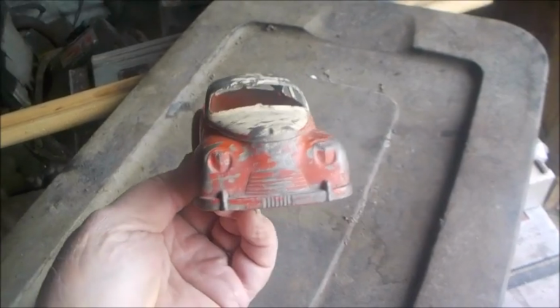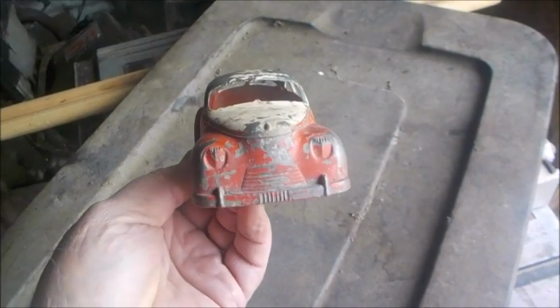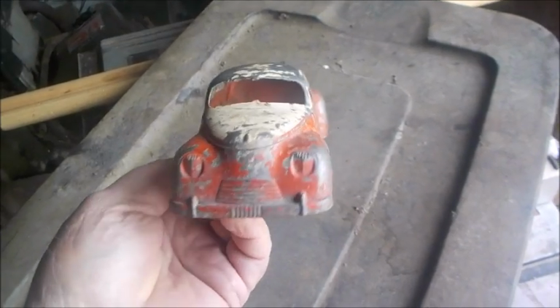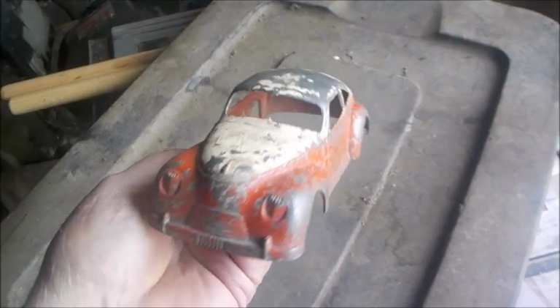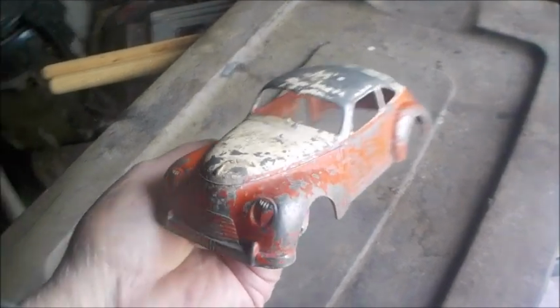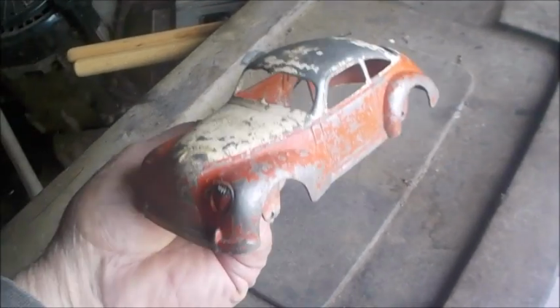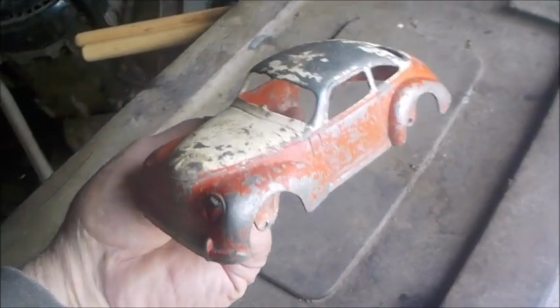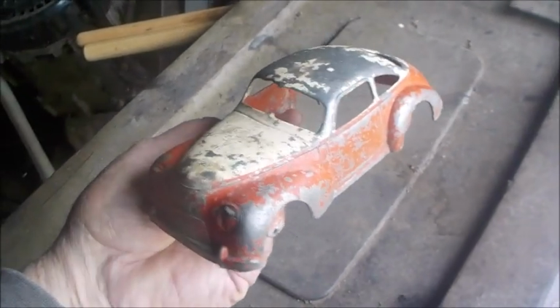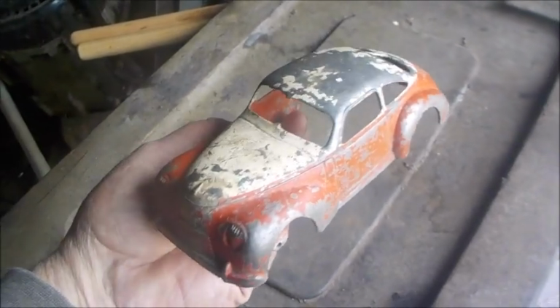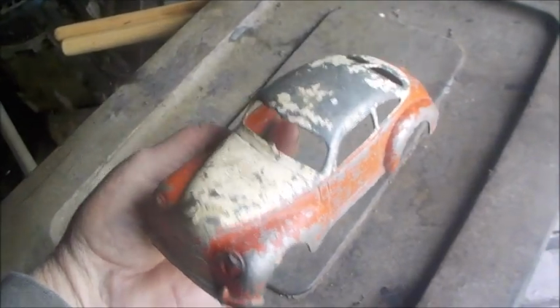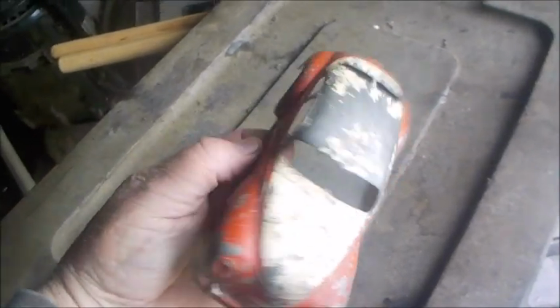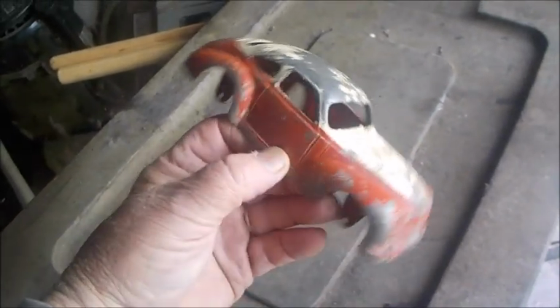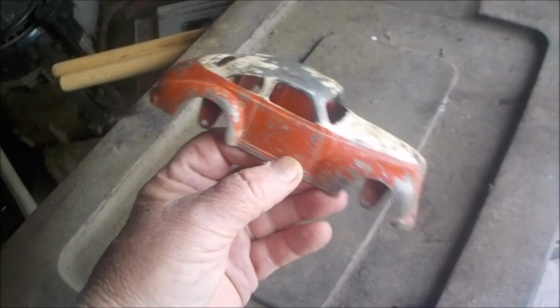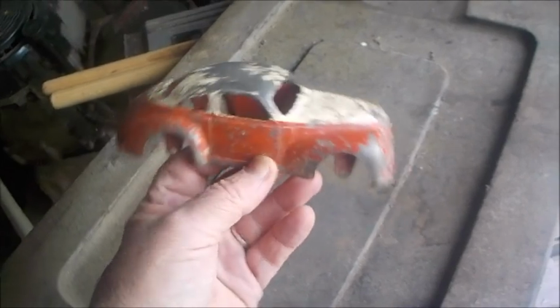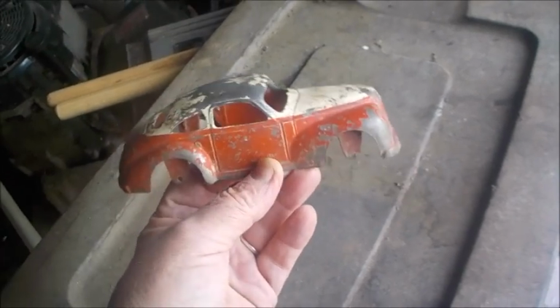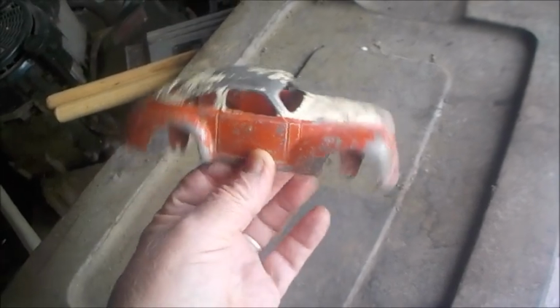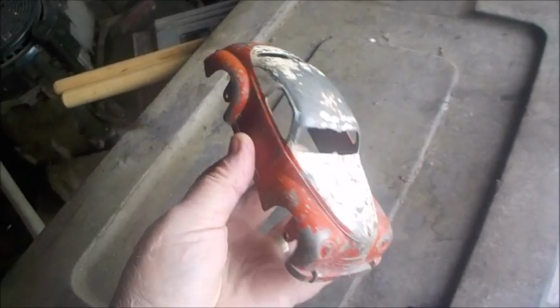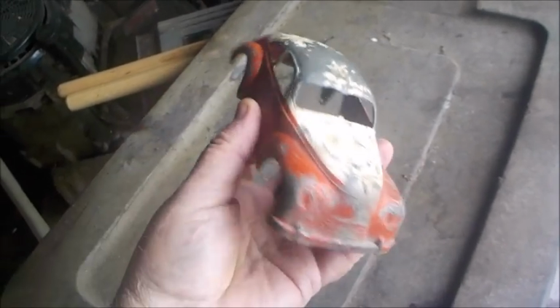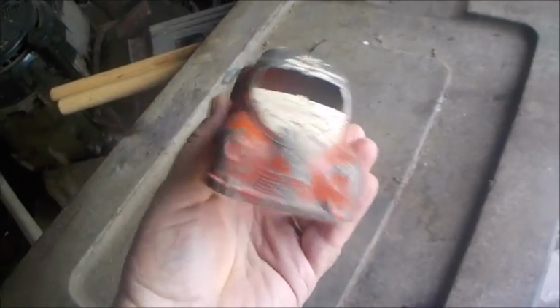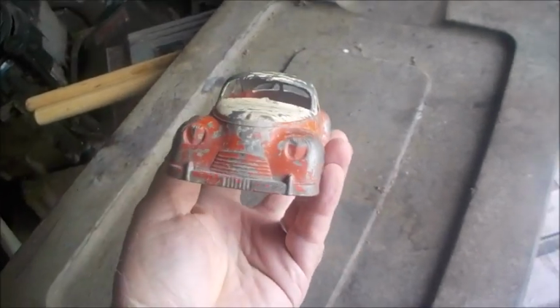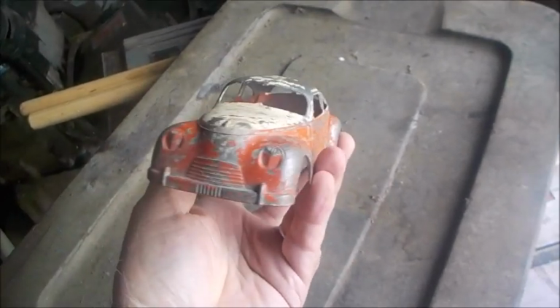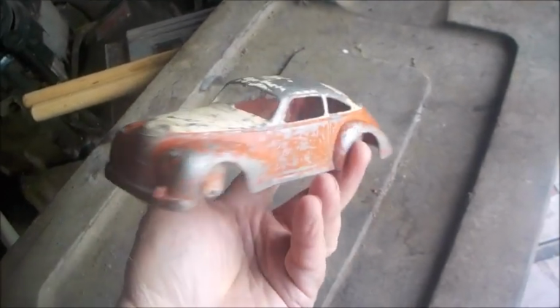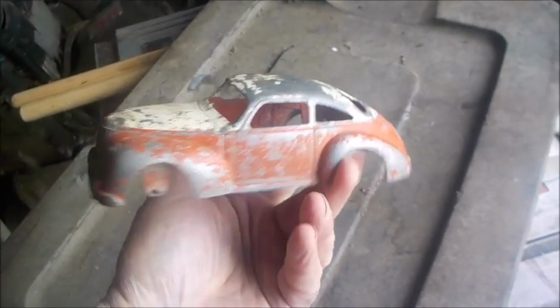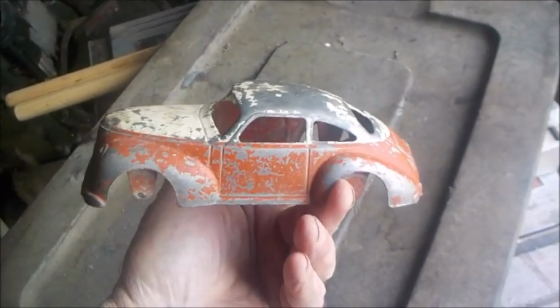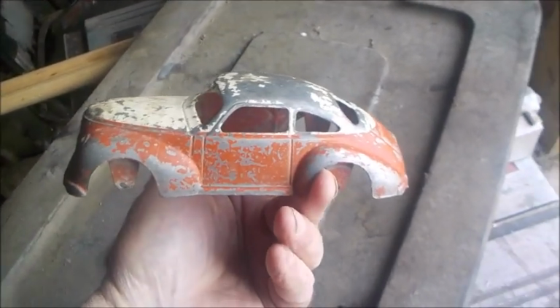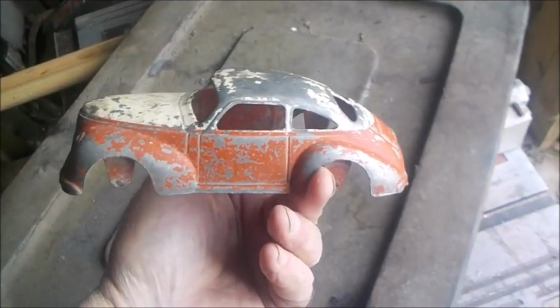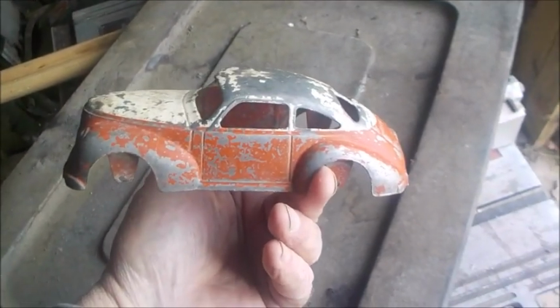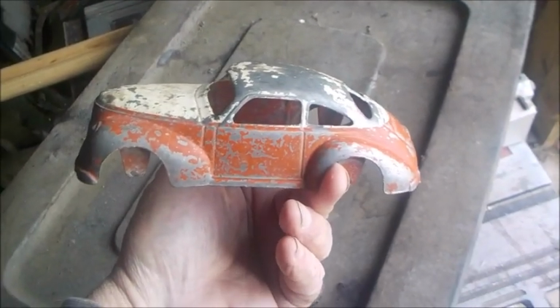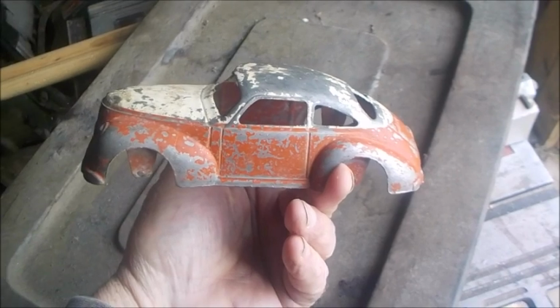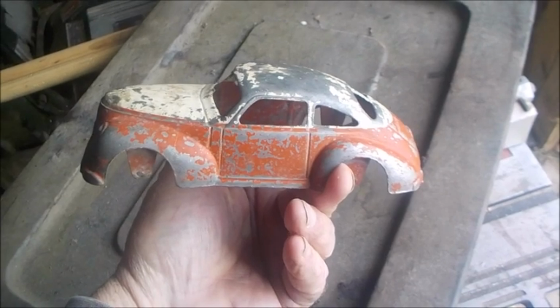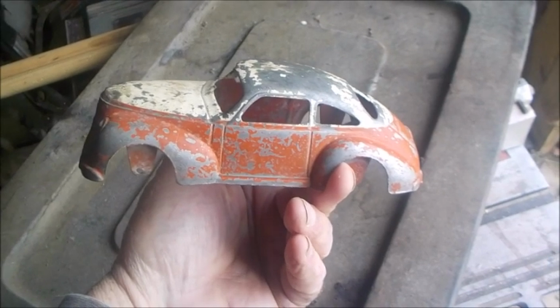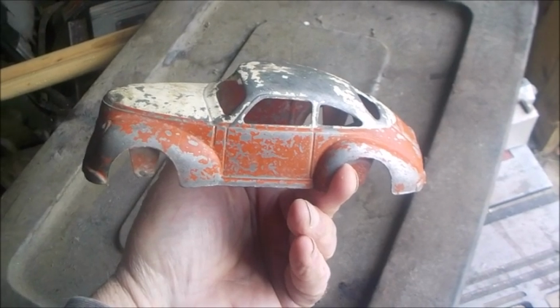Just wanted to show you this up close before I start messing with it. I'm going to bring this old toy back to life and make her look like she should. Thanks for watching.